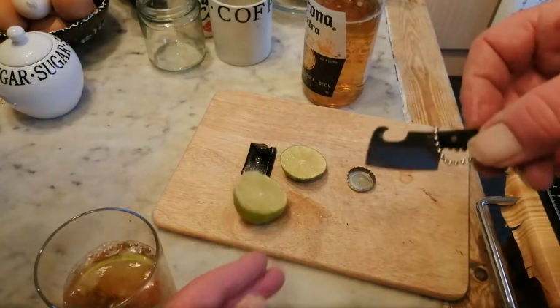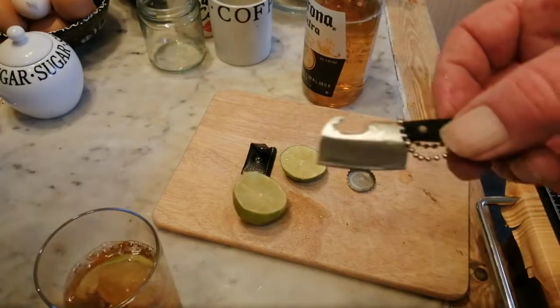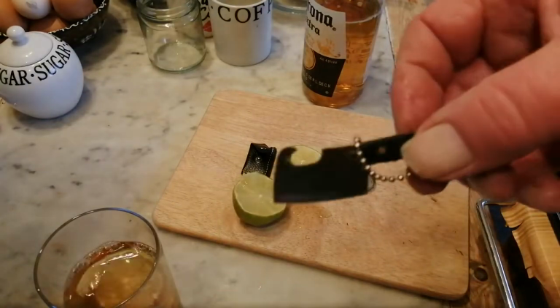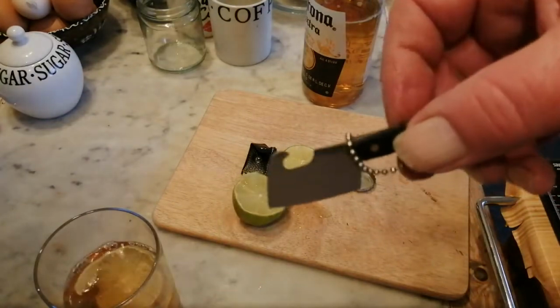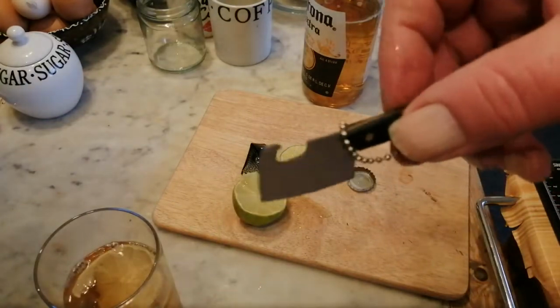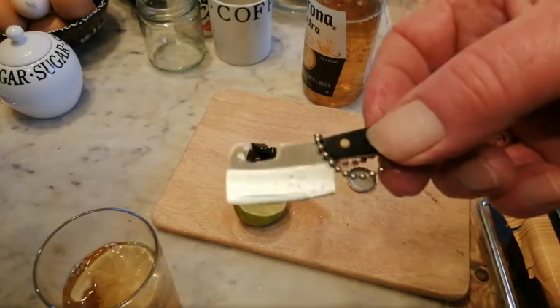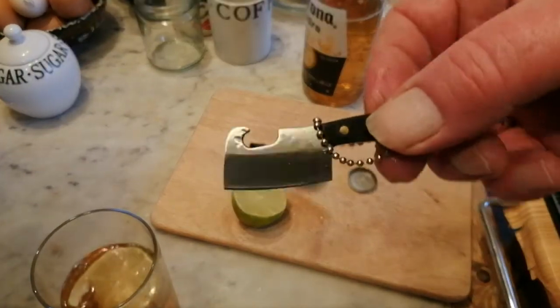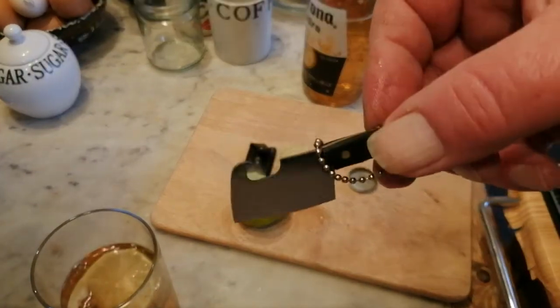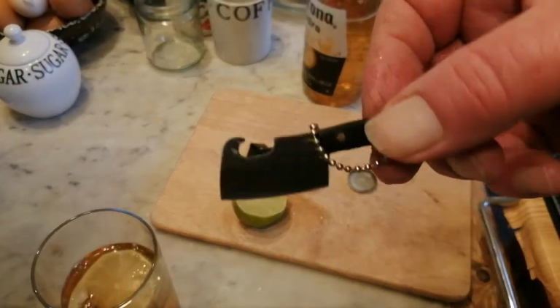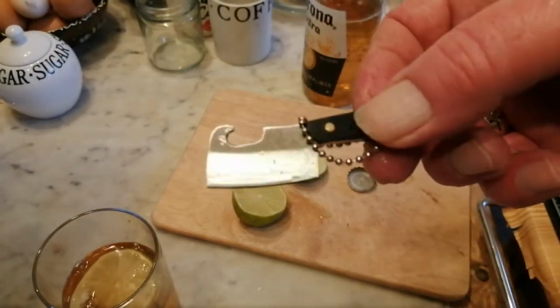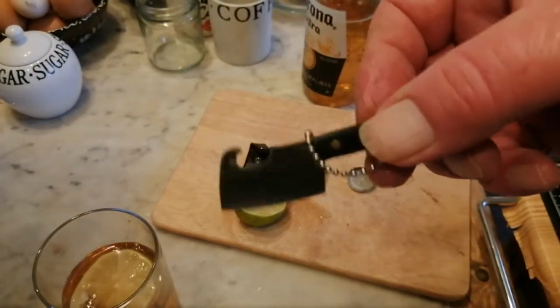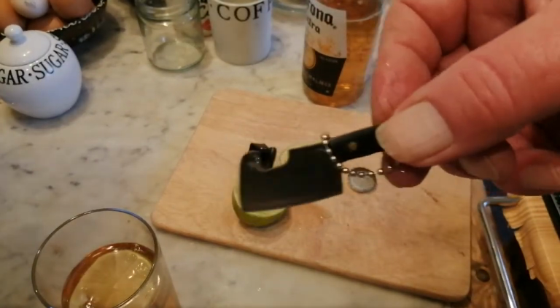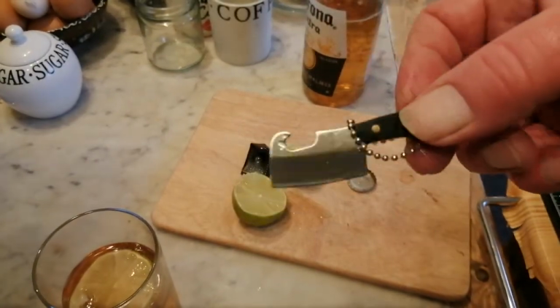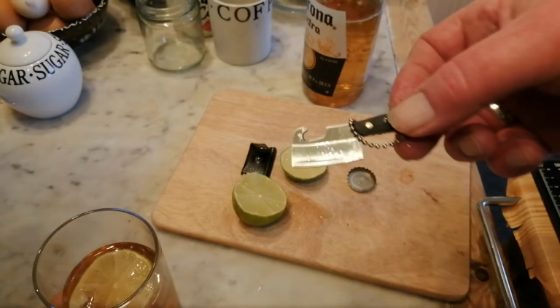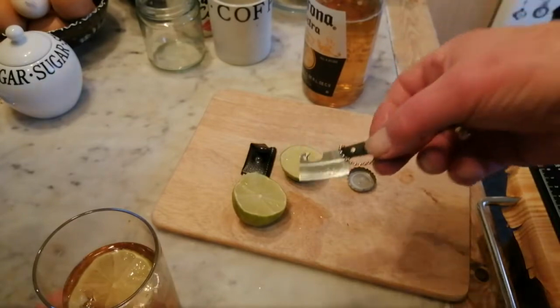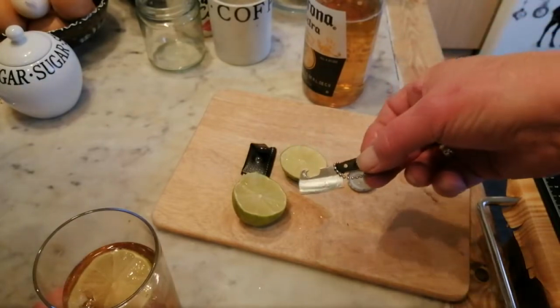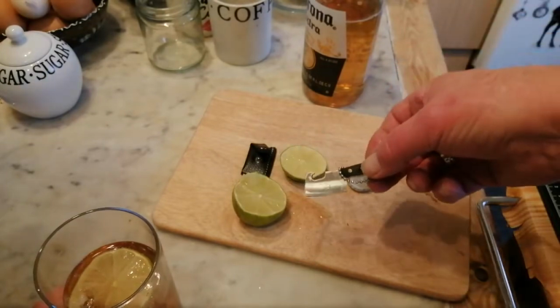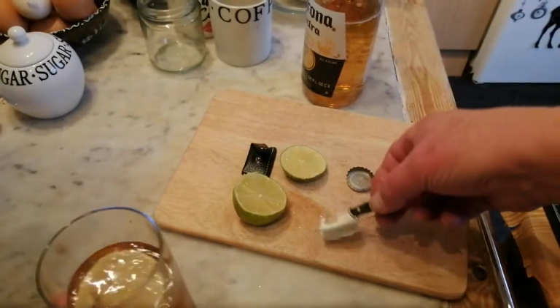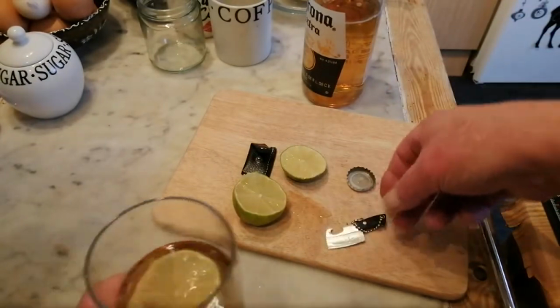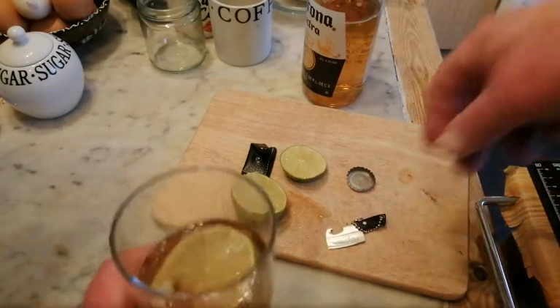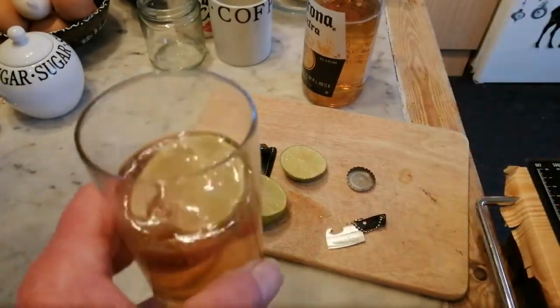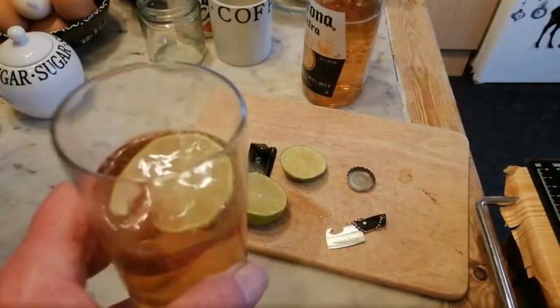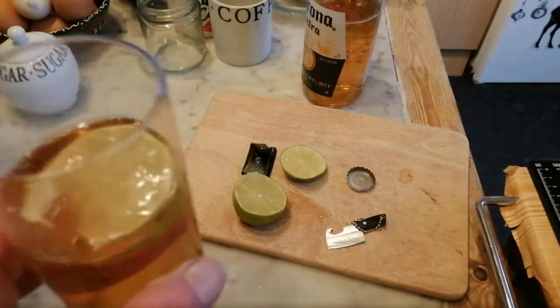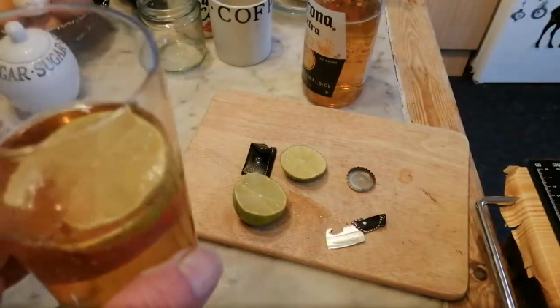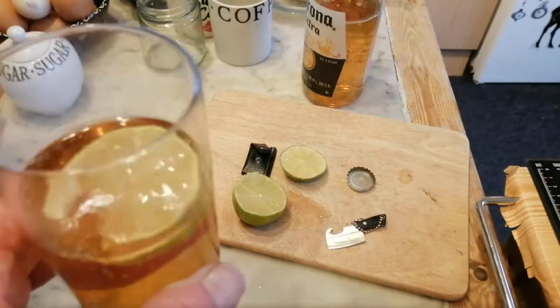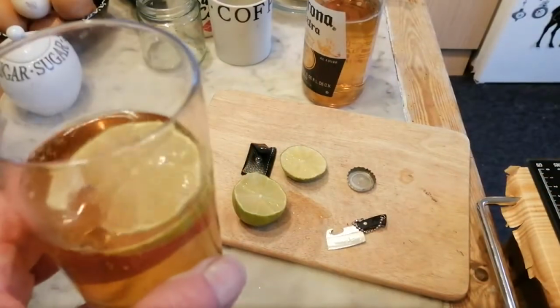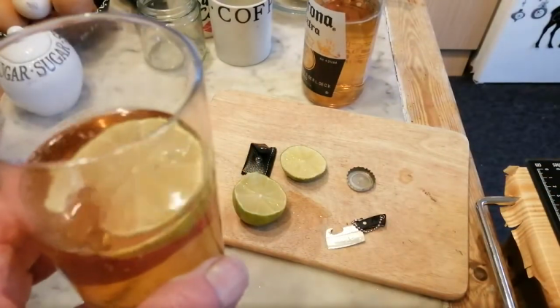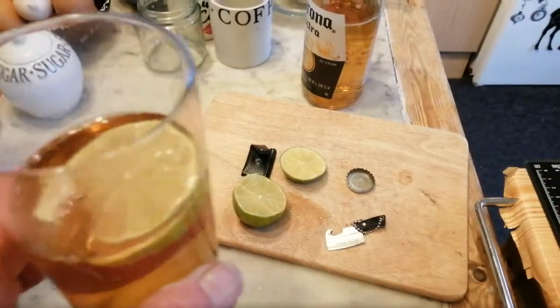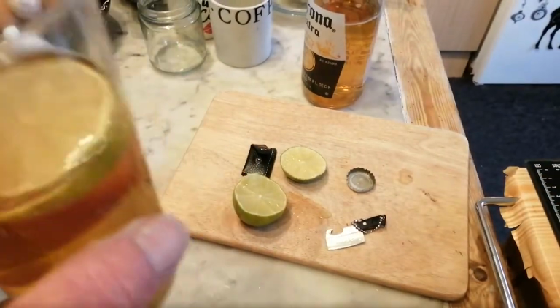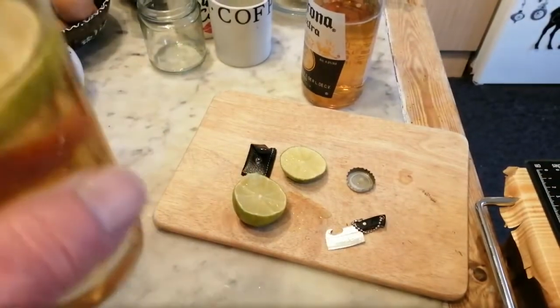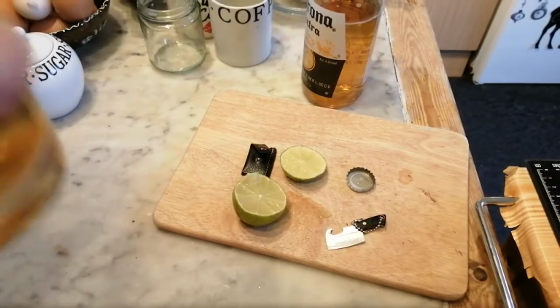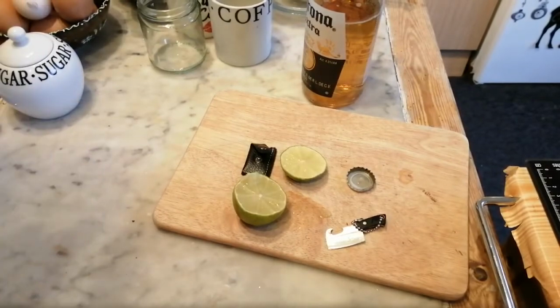There we go — little mini cleaver, it's so cute, love it. Just say cheers, and a belated happy new year to you. Bye!